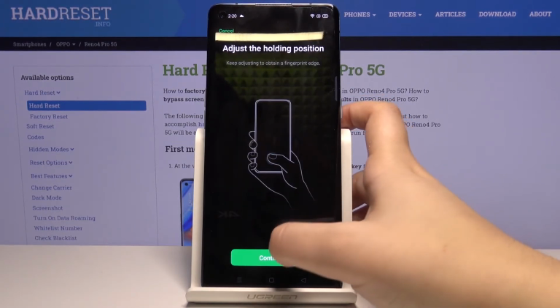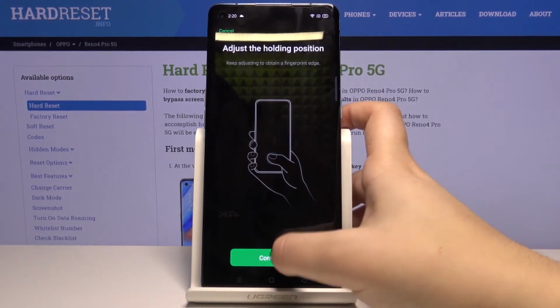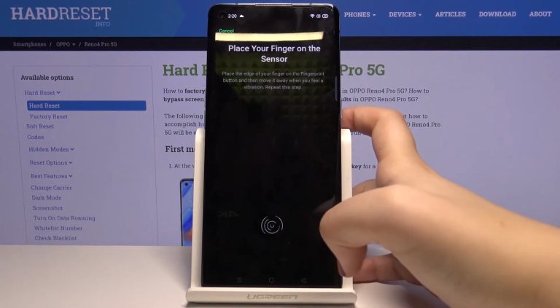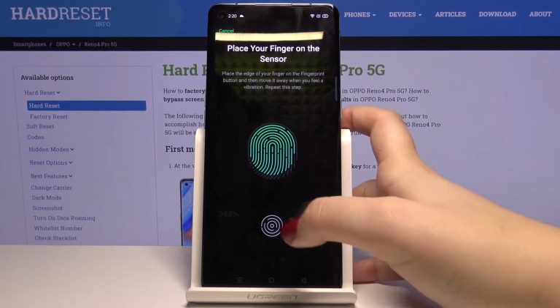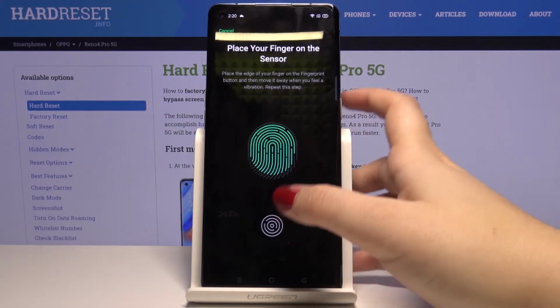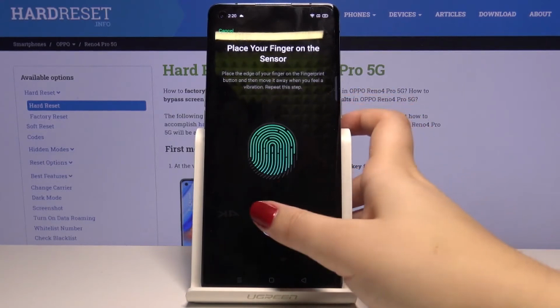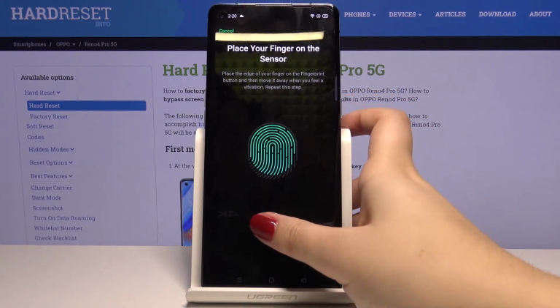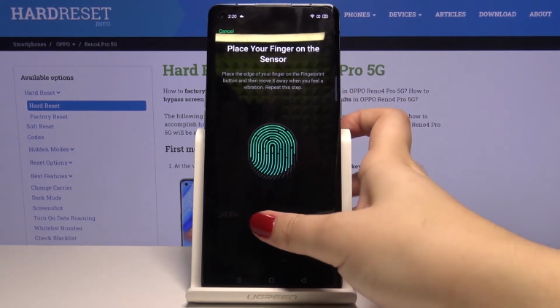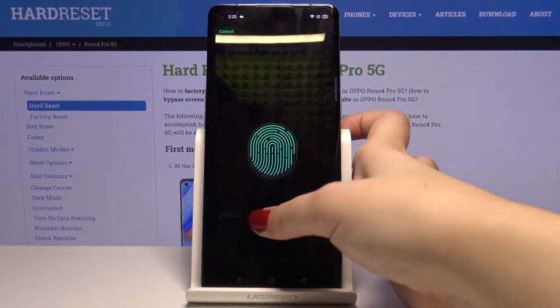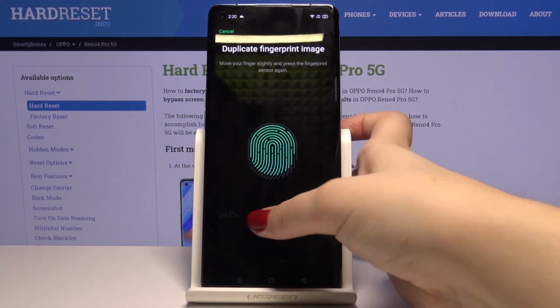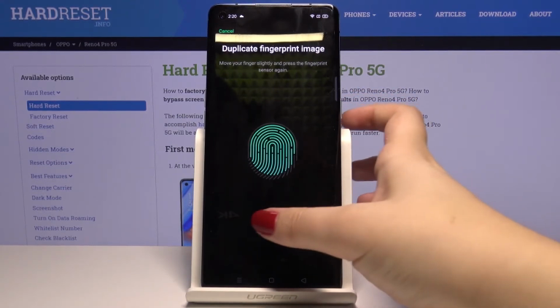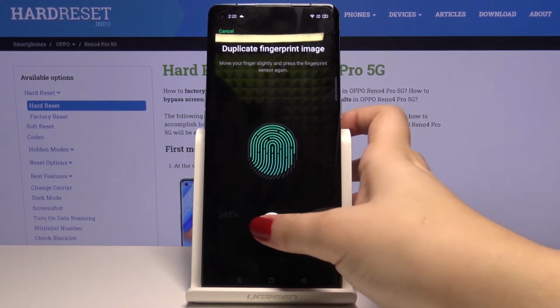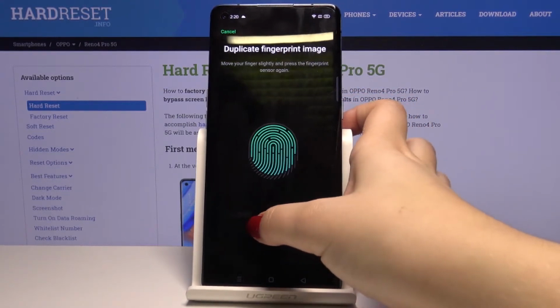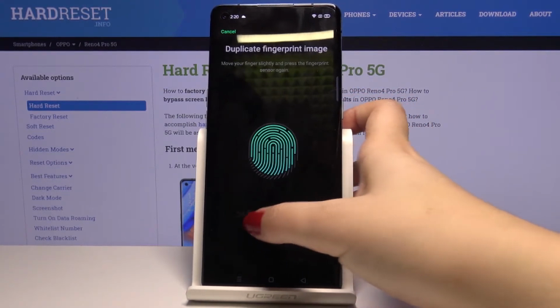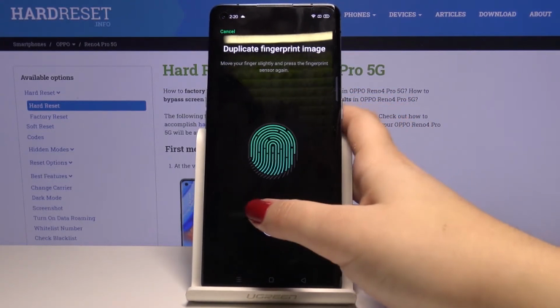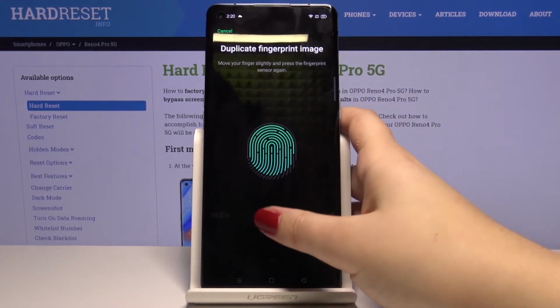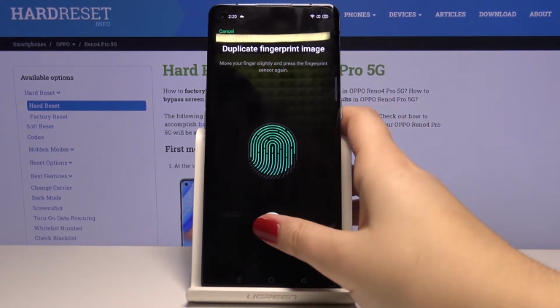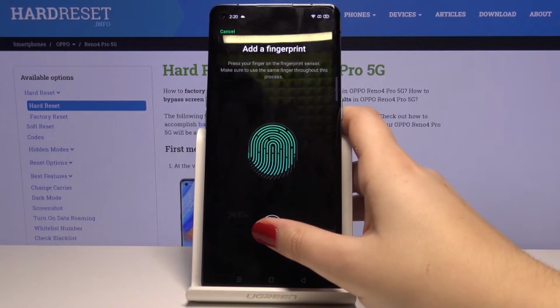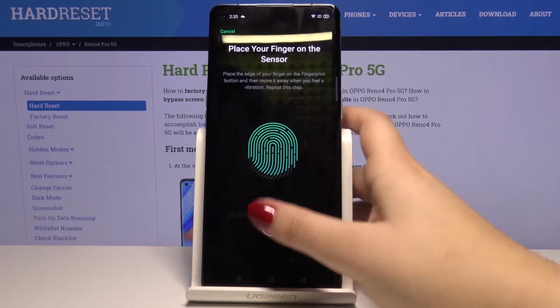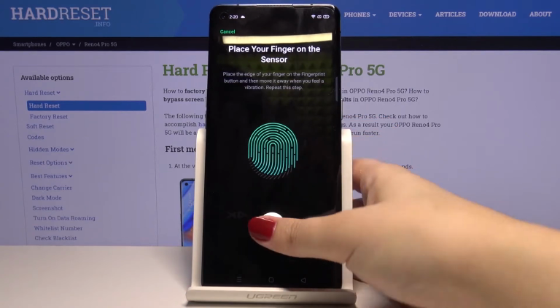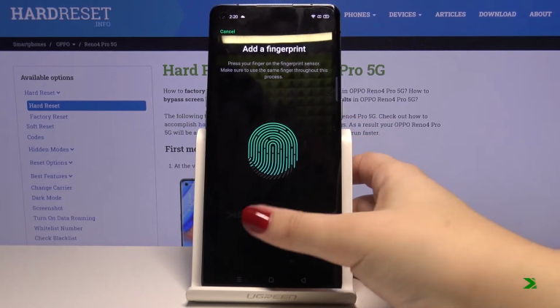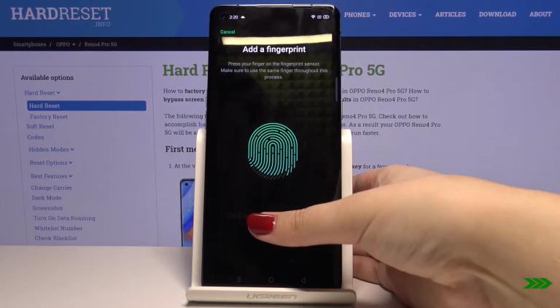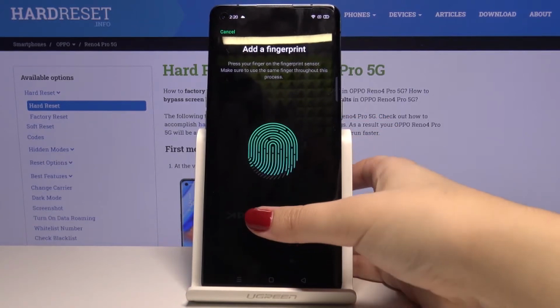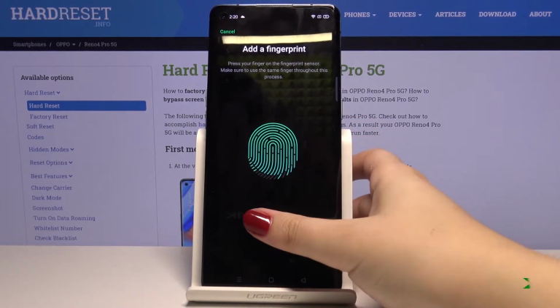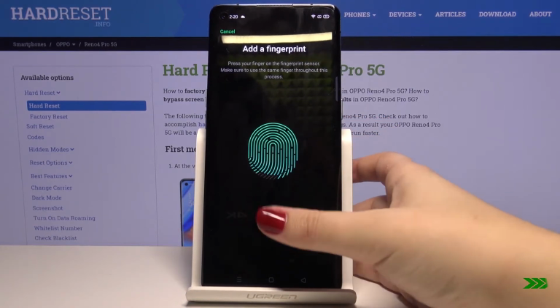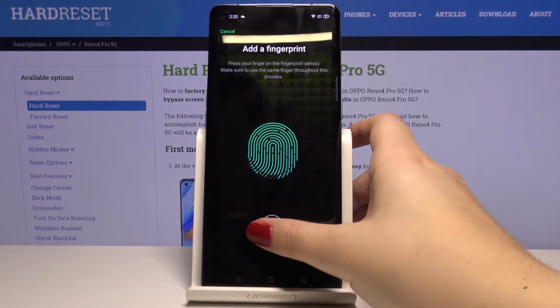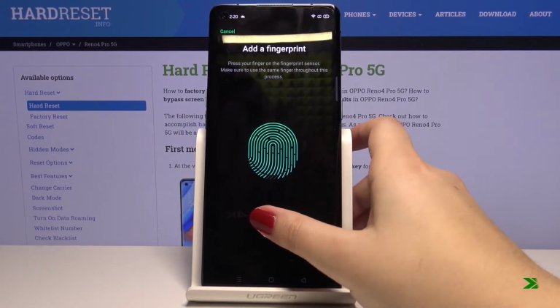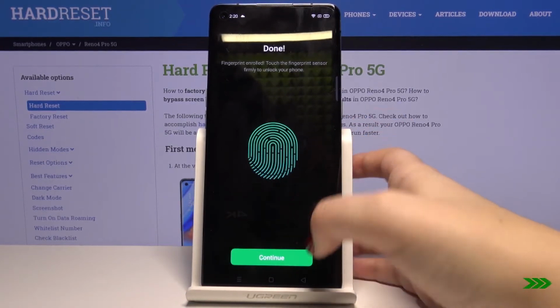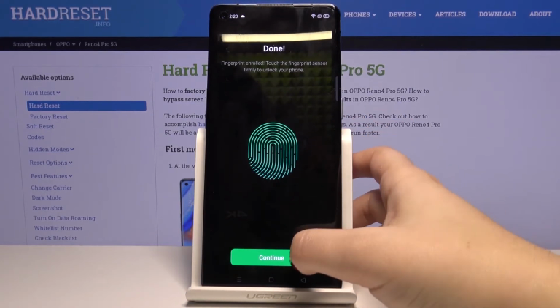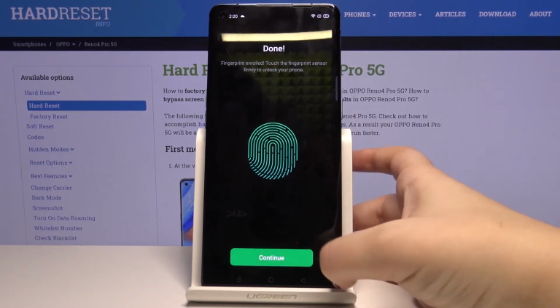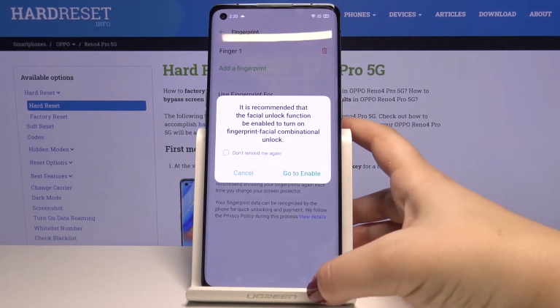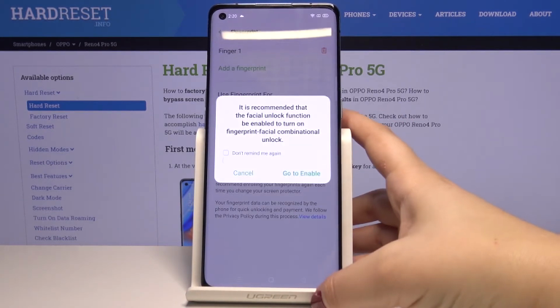Now let's tap on Continue and enroll your fingerprint. Okay, tap on Continue.